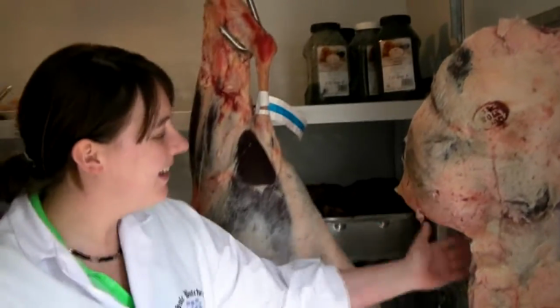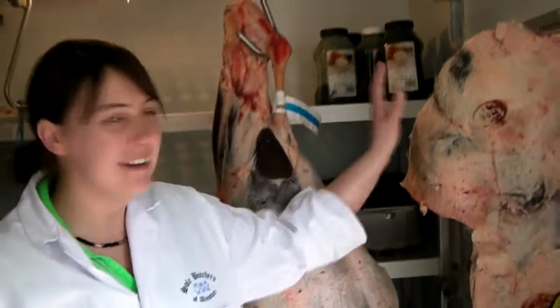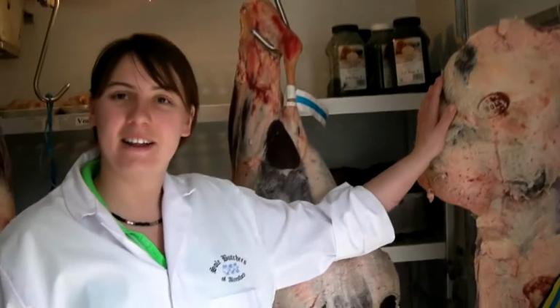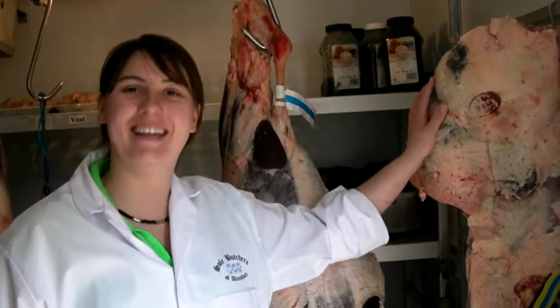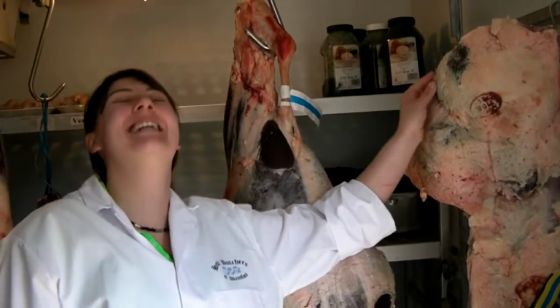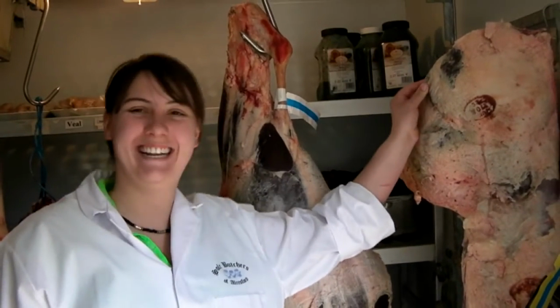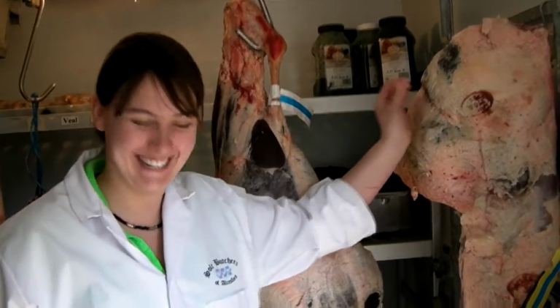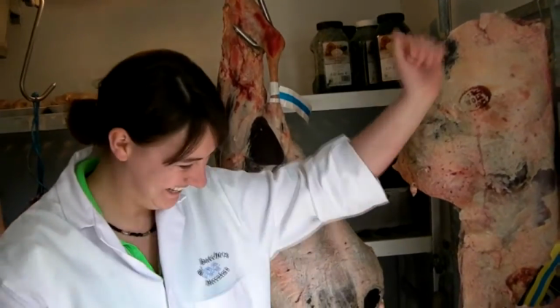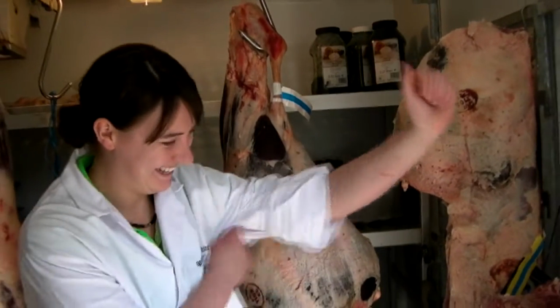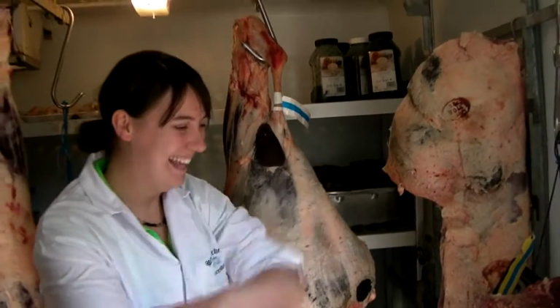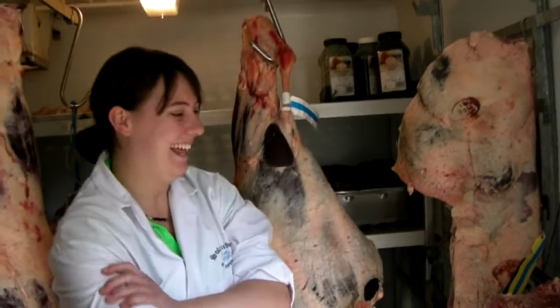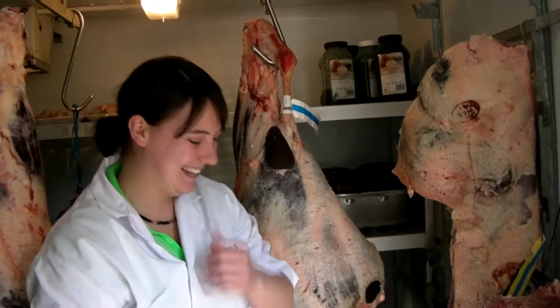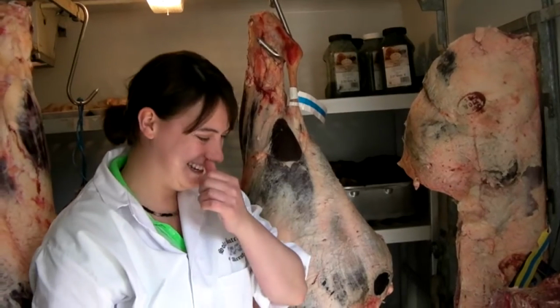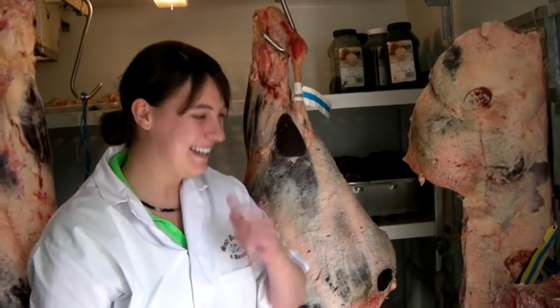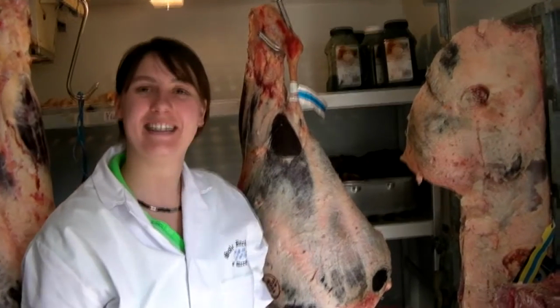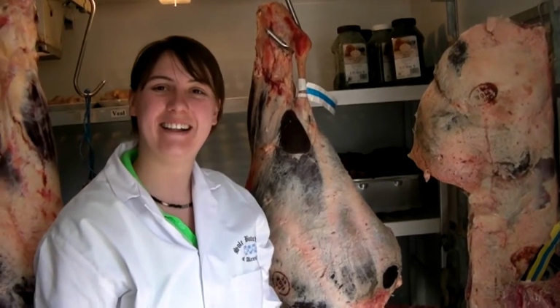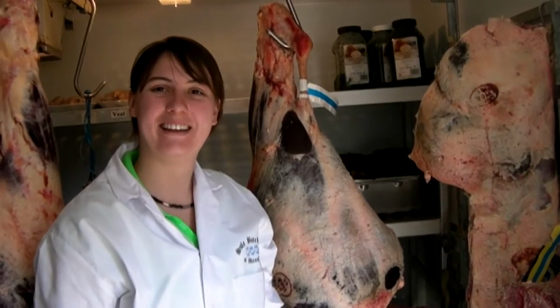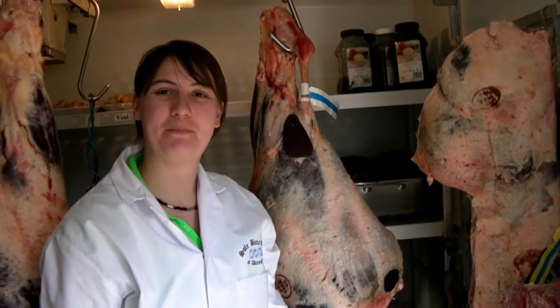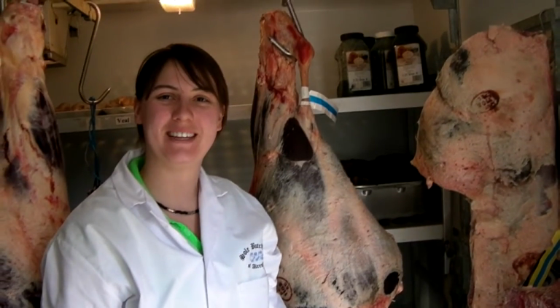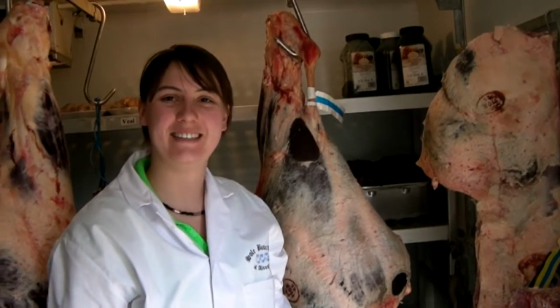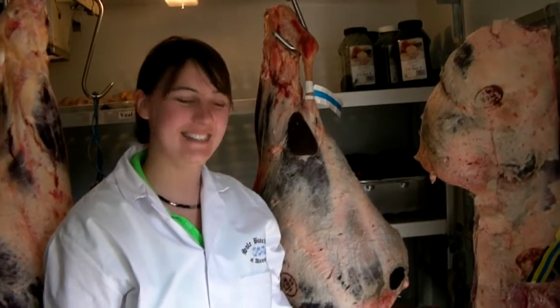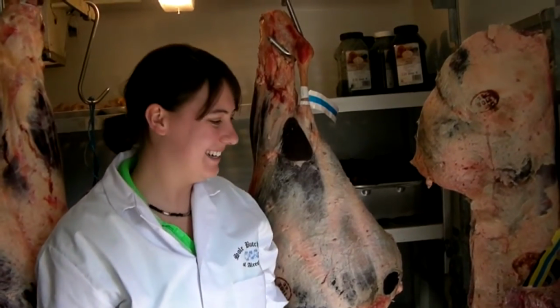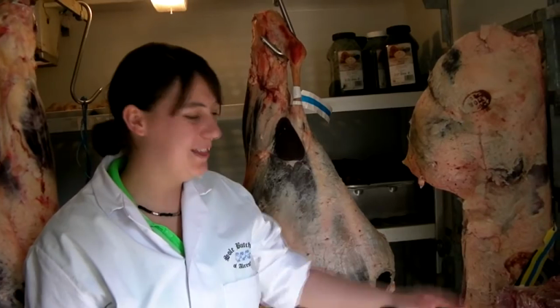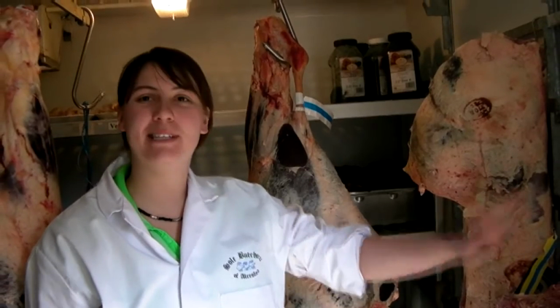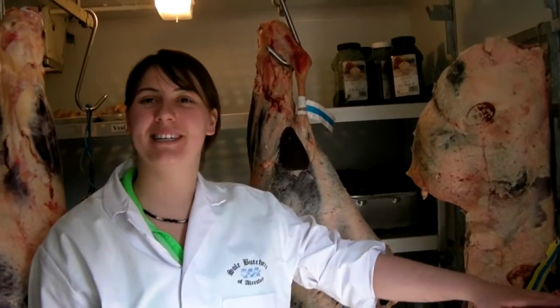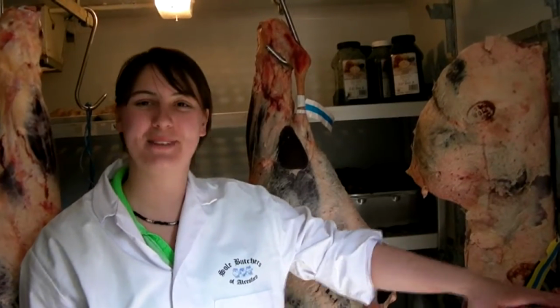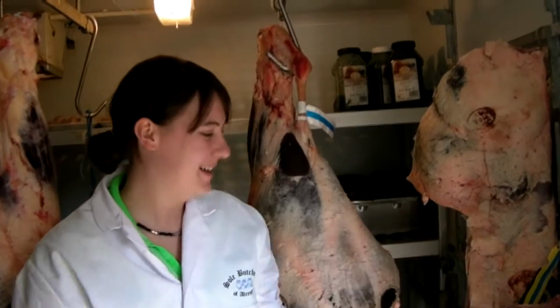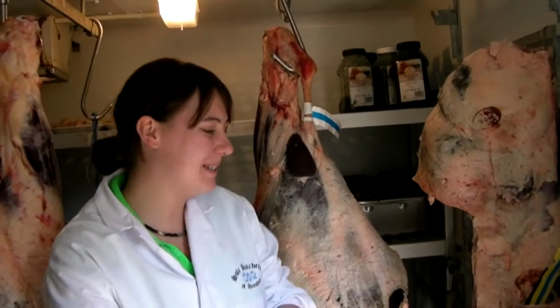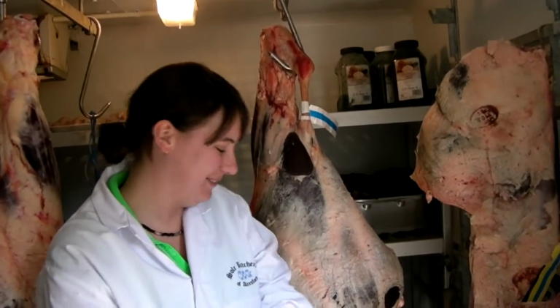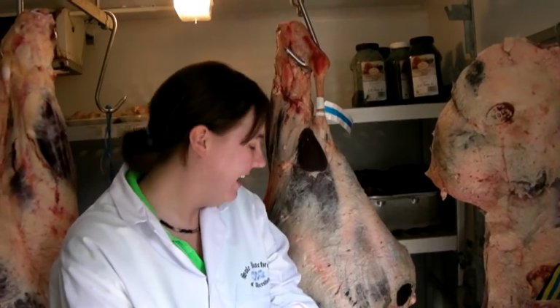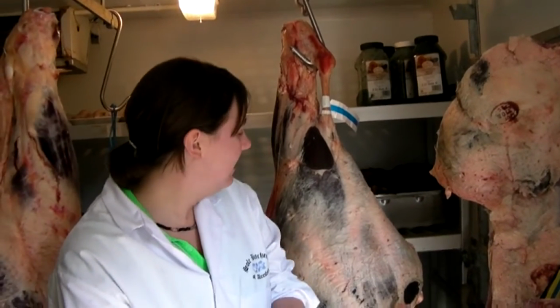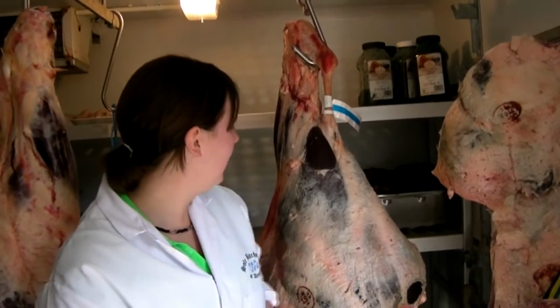I've just witnessed Emily and Mark grappling with some of these enormous carcasses and taking quite a sizeable saw to them. Indeed, the only way to do all these animals — big bits of cutlery. Fantastic.